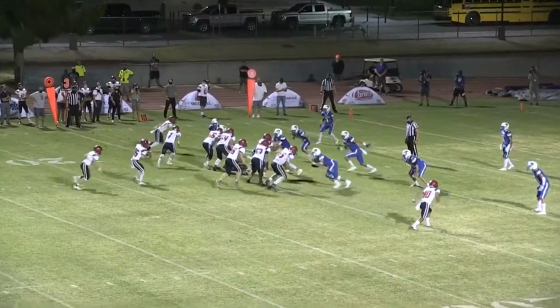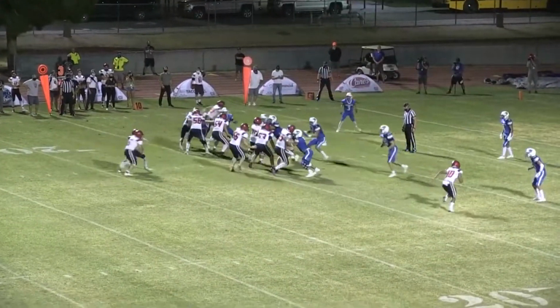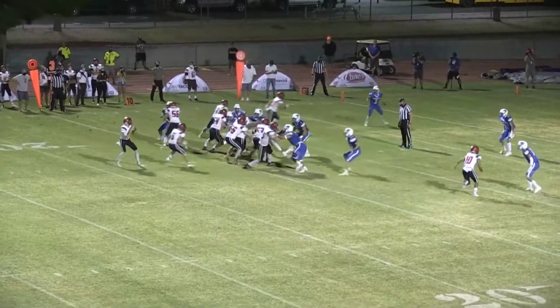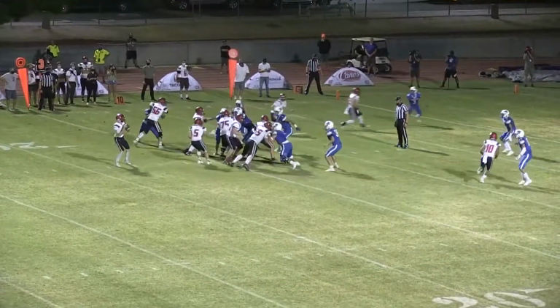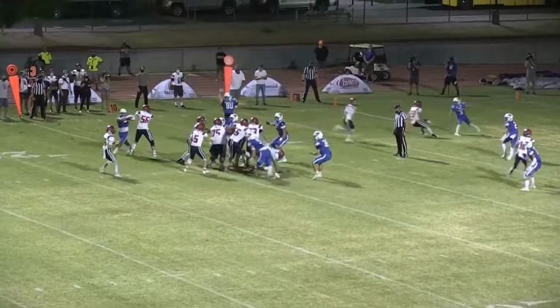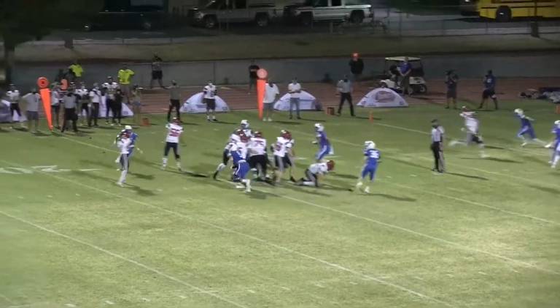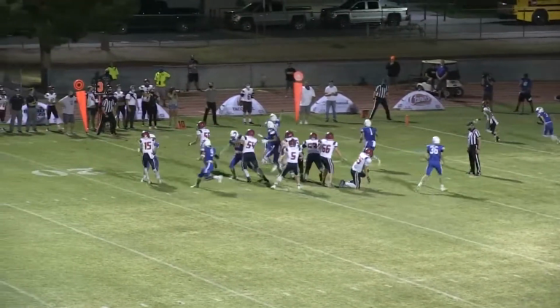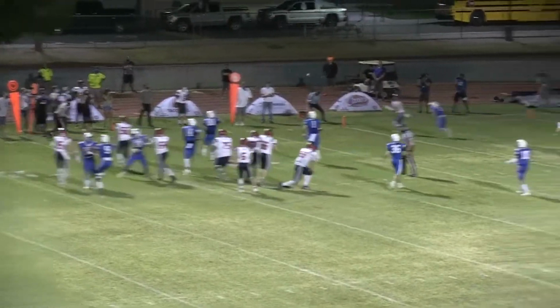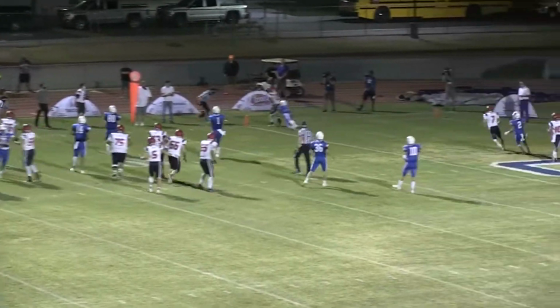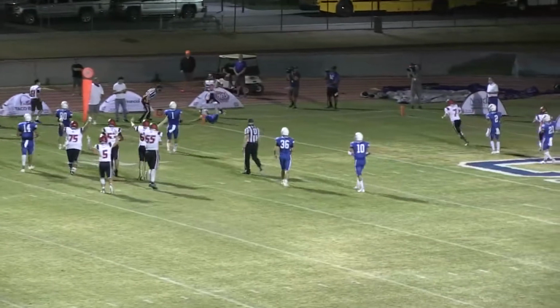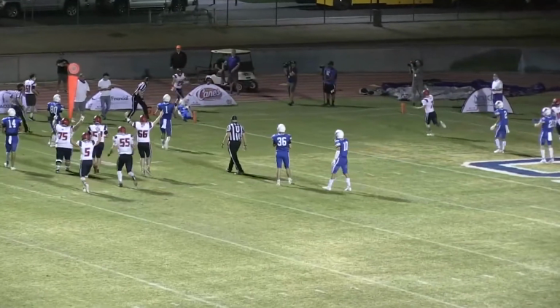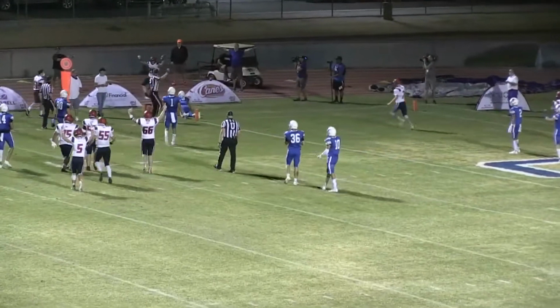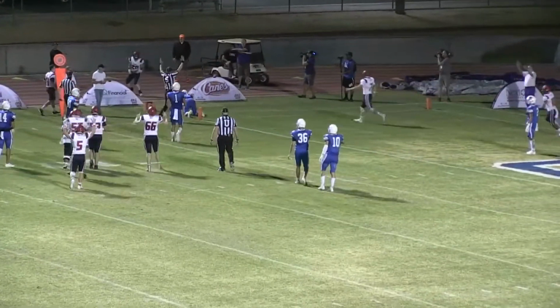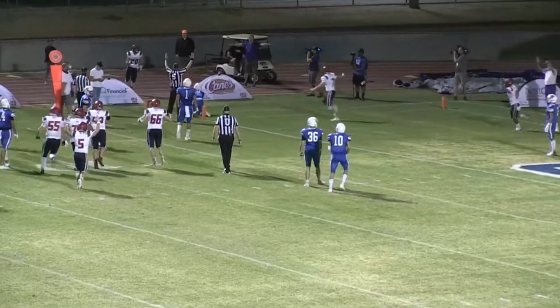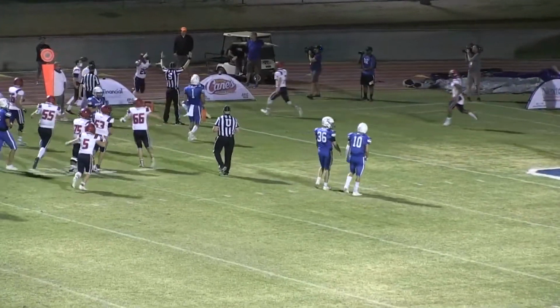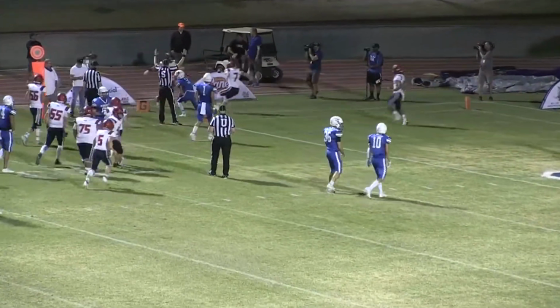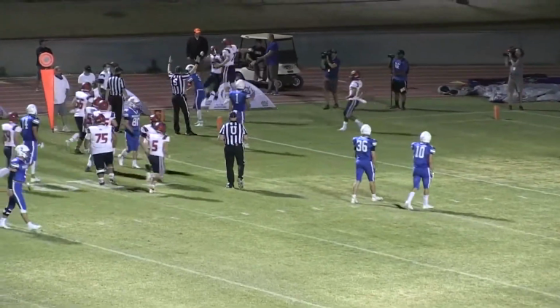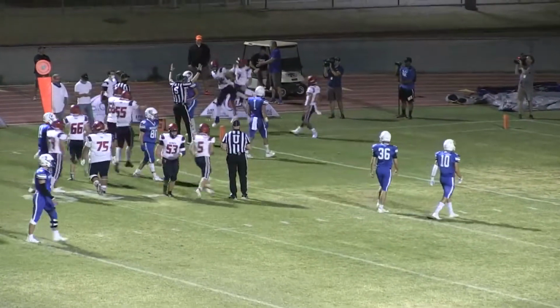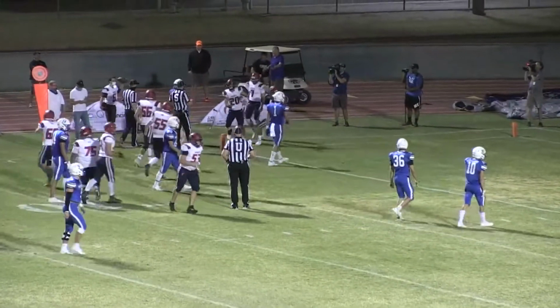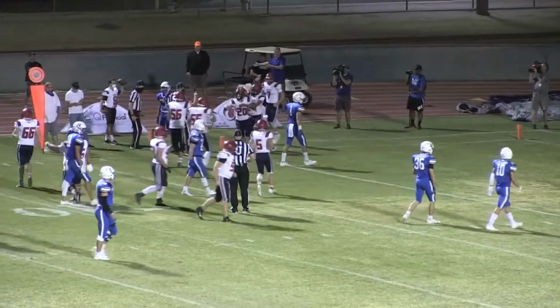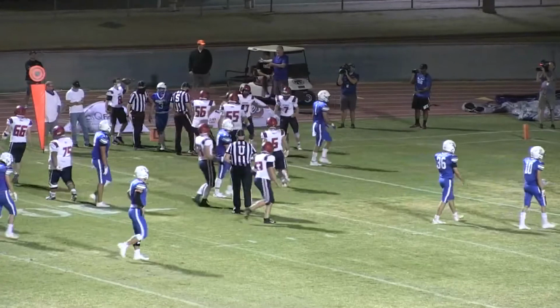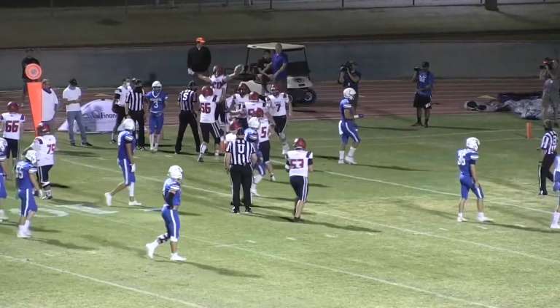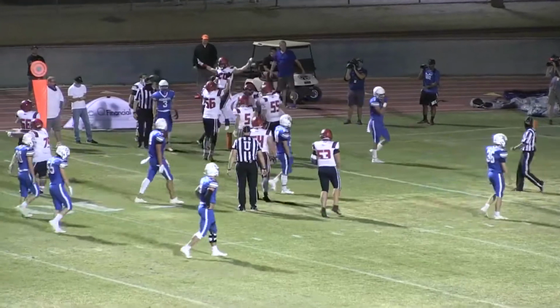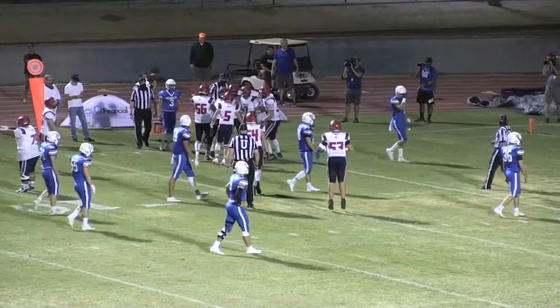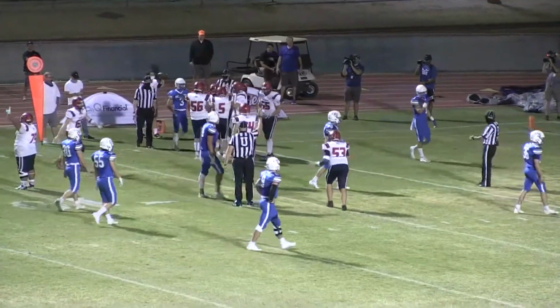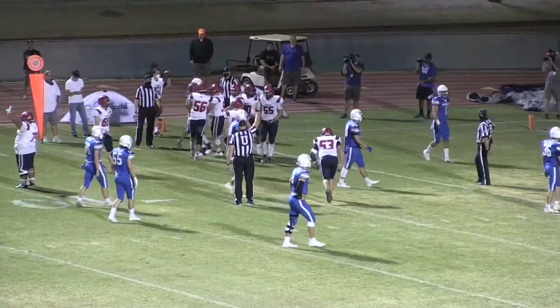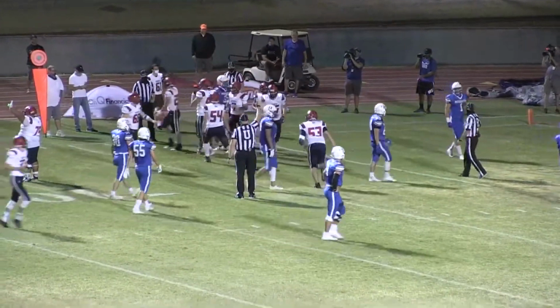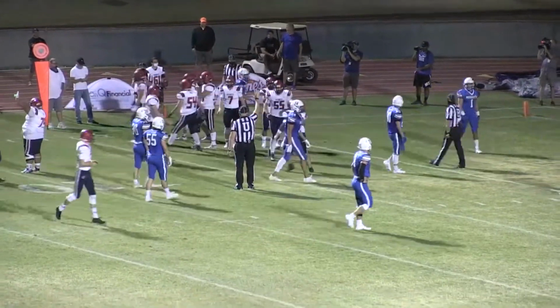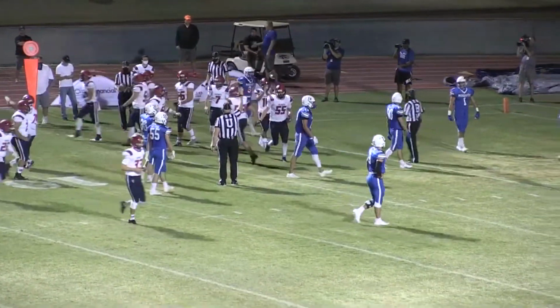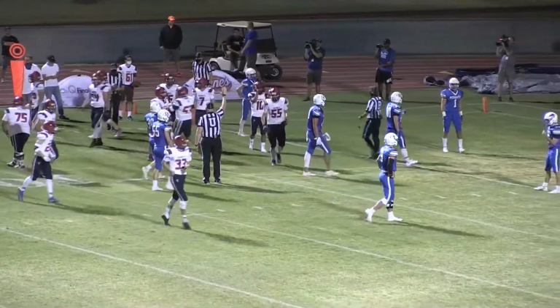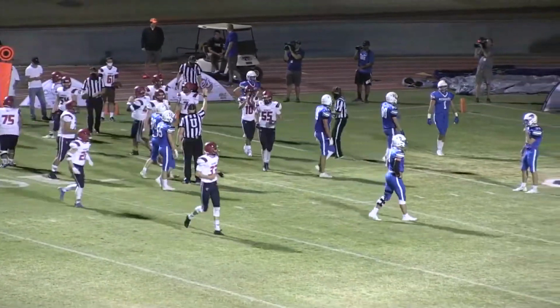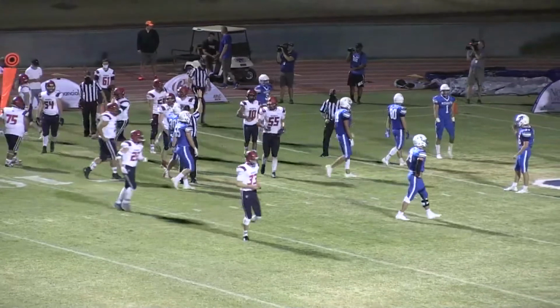Hubler out of the shotgun, gets a snap, play action, looks to throw towards the end zone. It is complete for a touchdown to Mesa on that far side of the end zone, the upper part. And ALA is within a point of tying this ballgame.